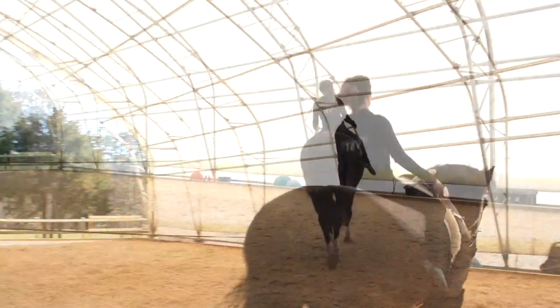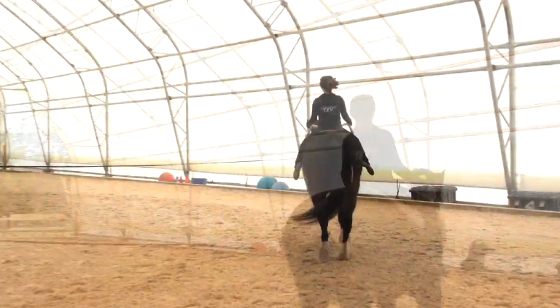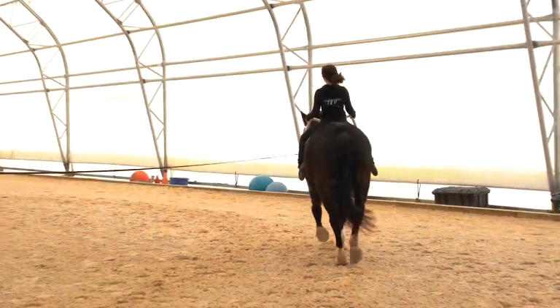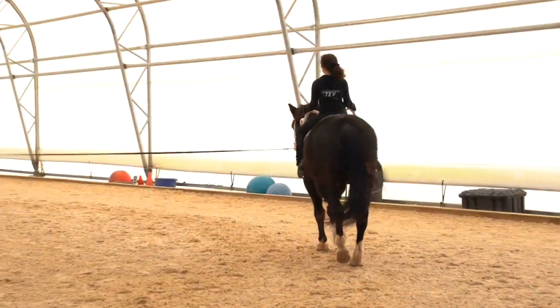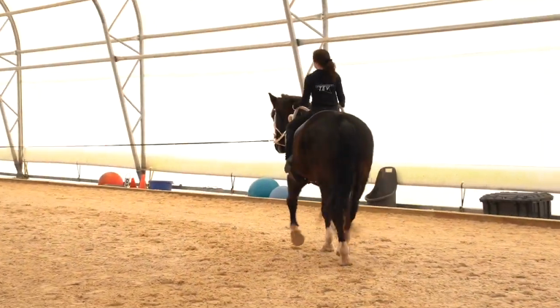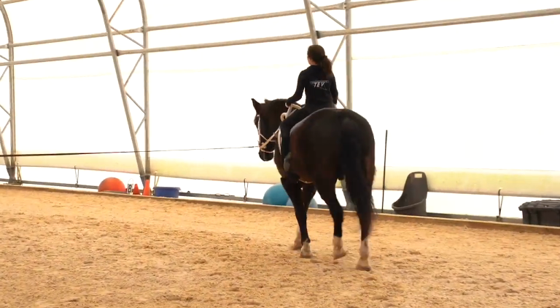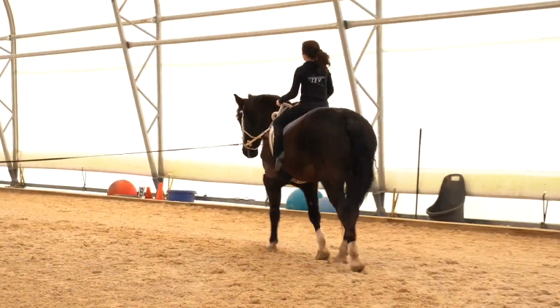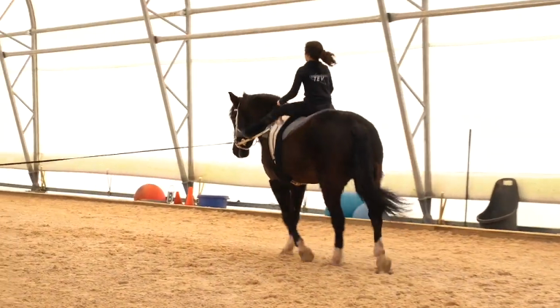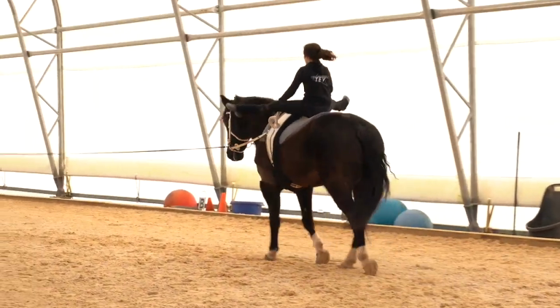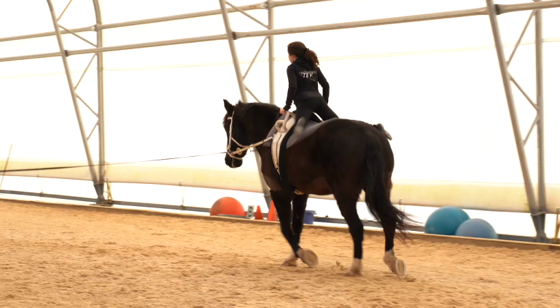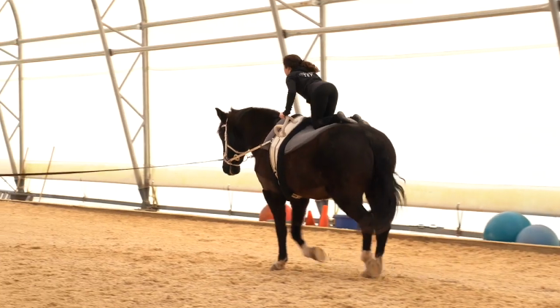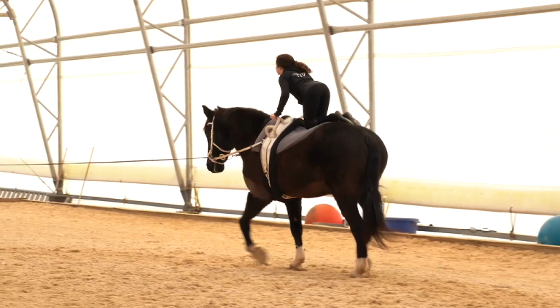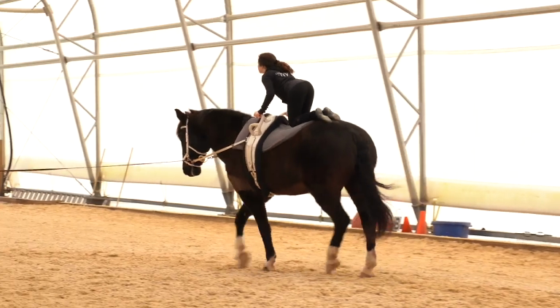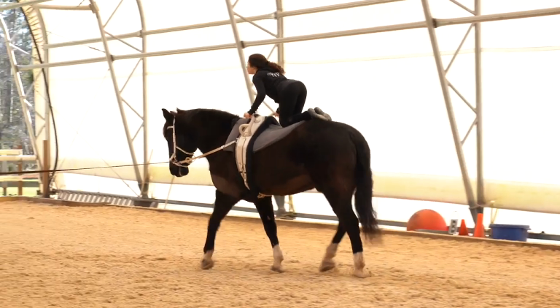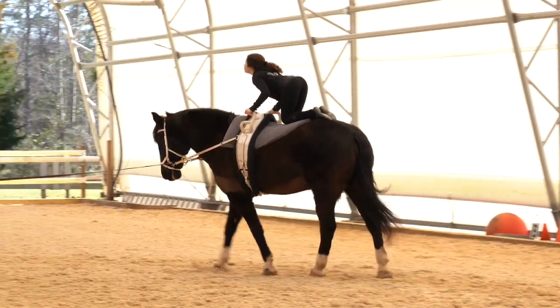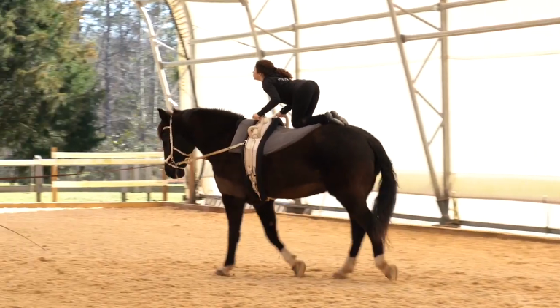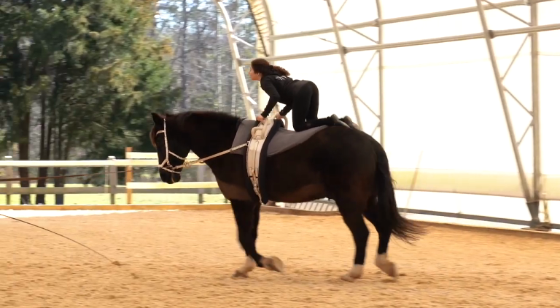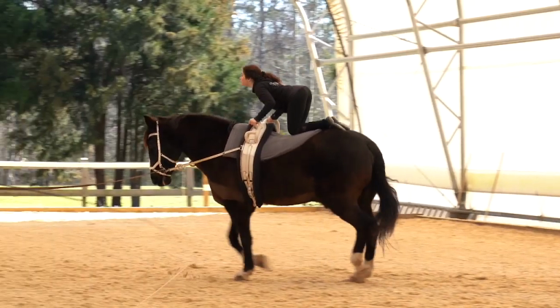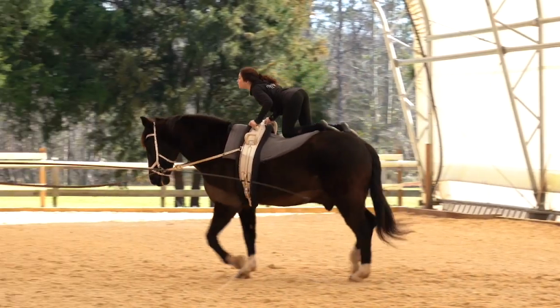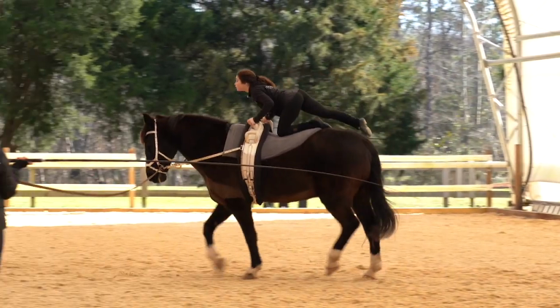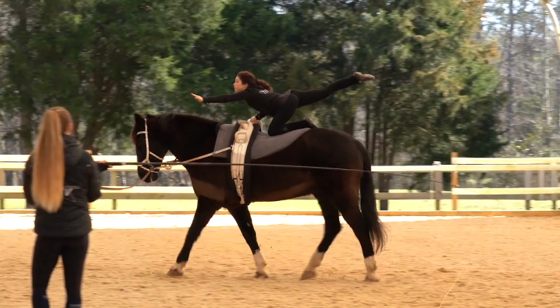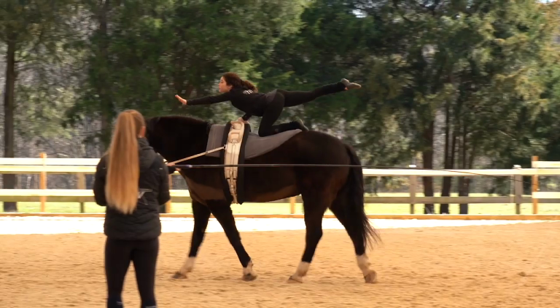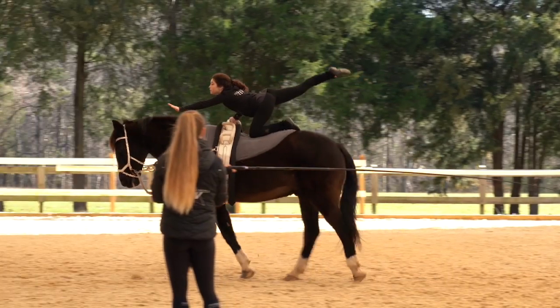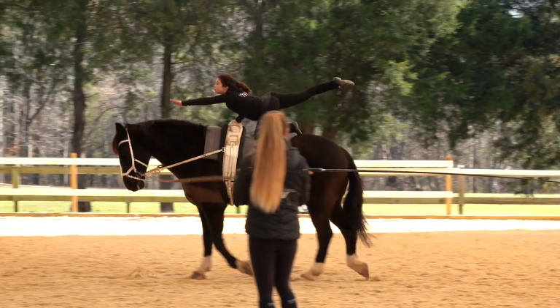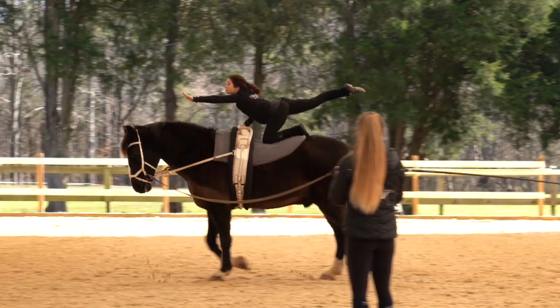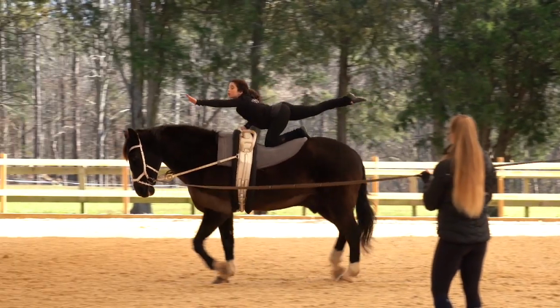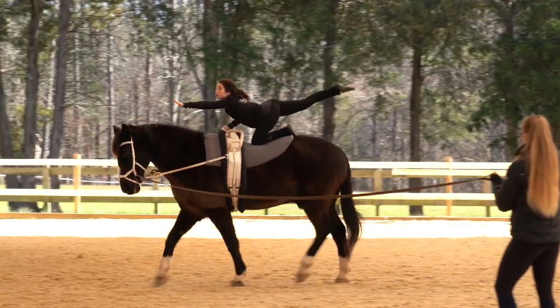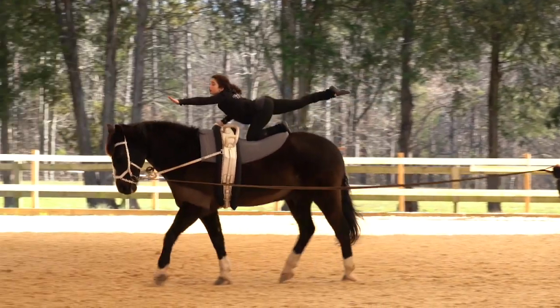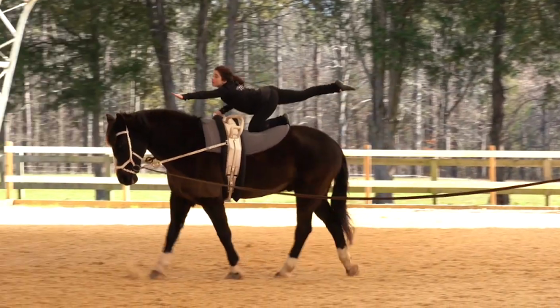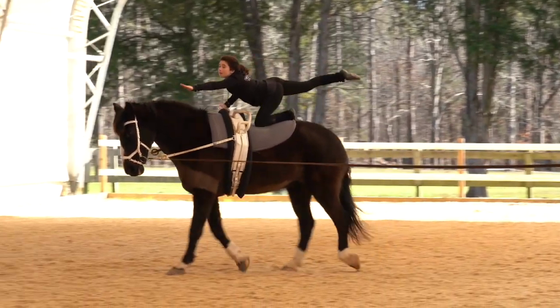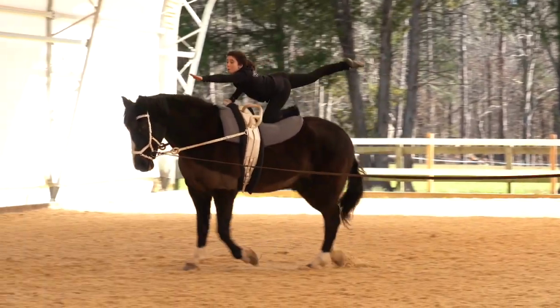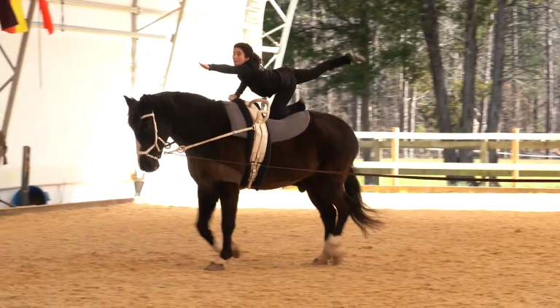The next exercise is the full flag. The vaulter pops softly up to box position, crouching their shoulders down to hip level, and extends the inside arm and the outside leg, holding for four full trot strides.